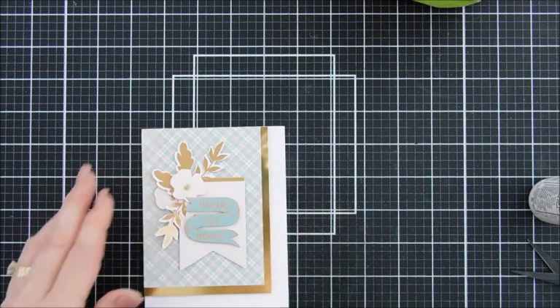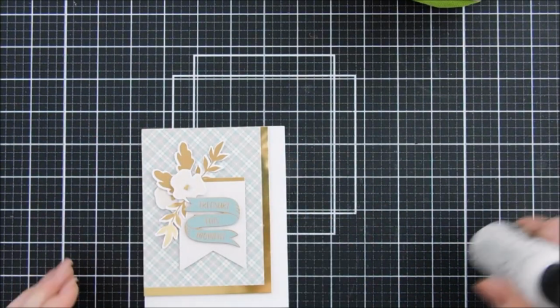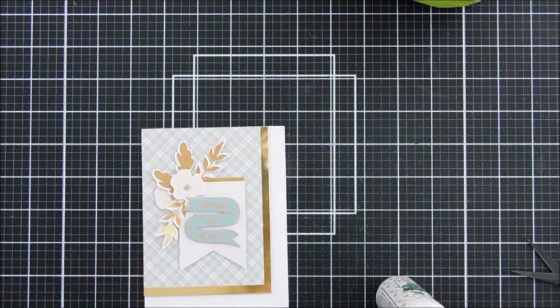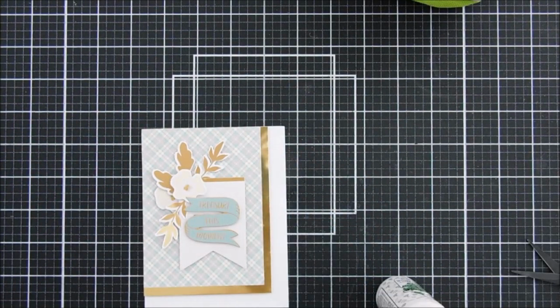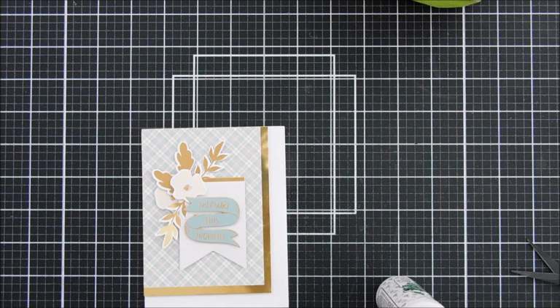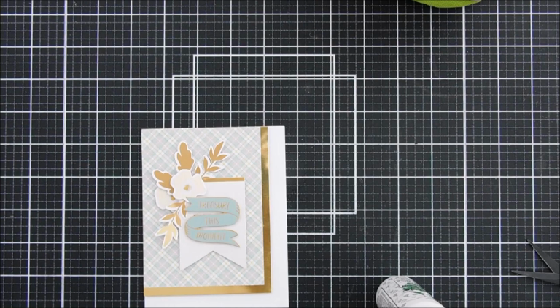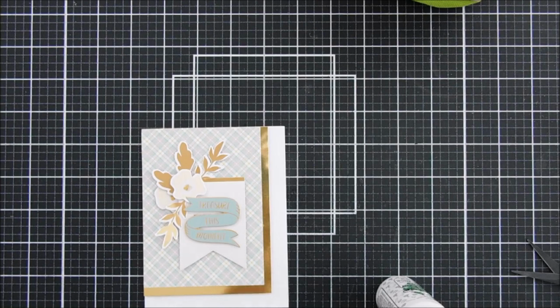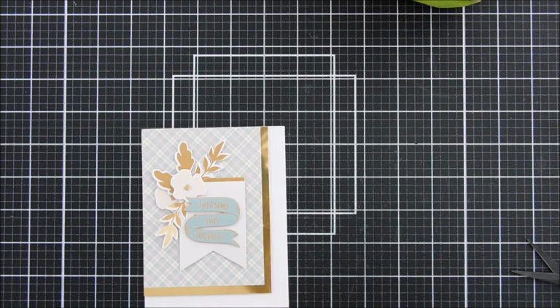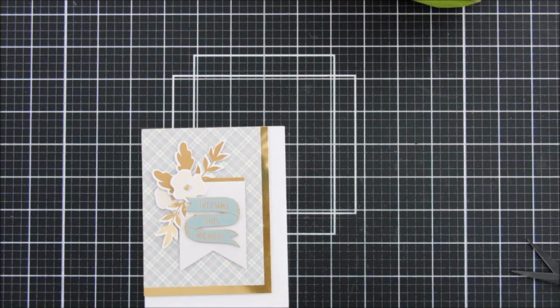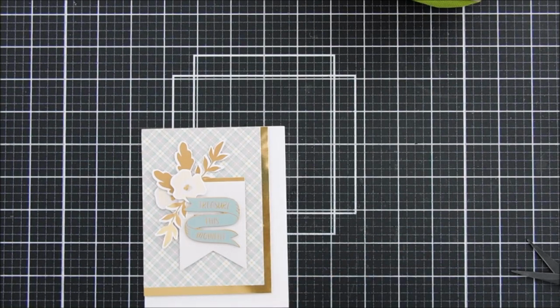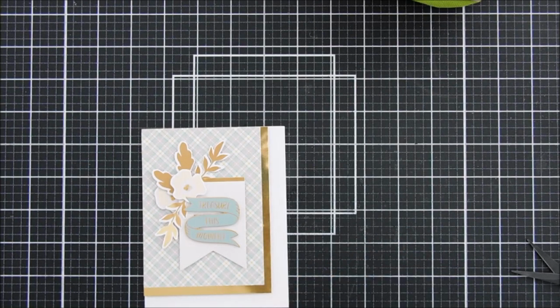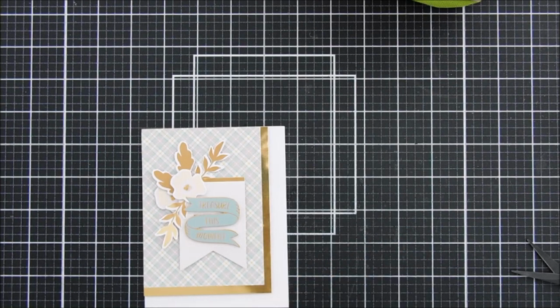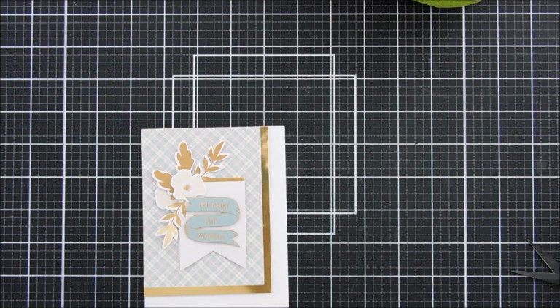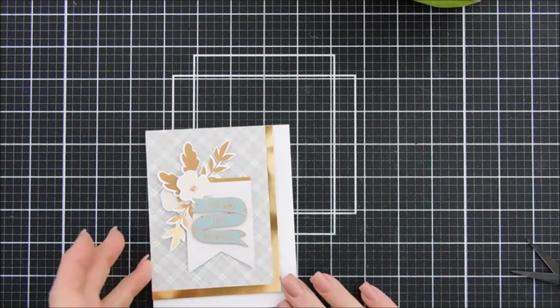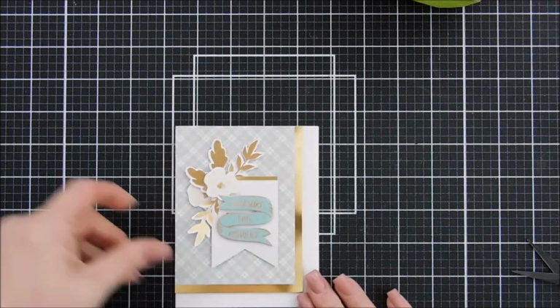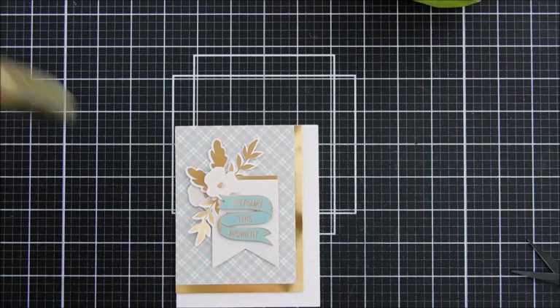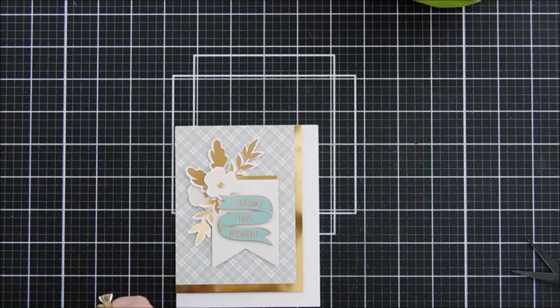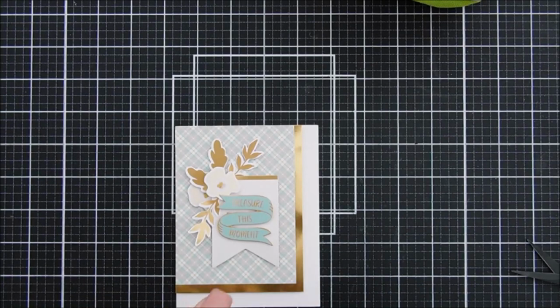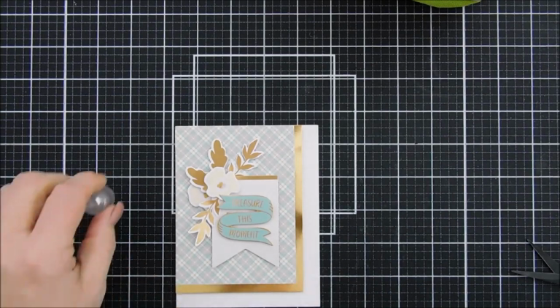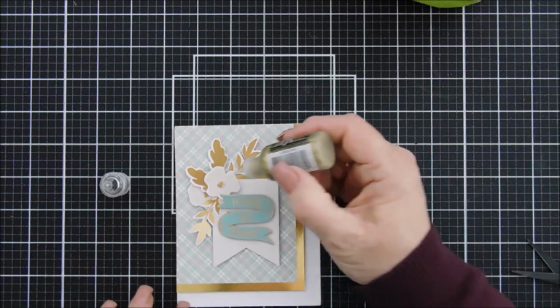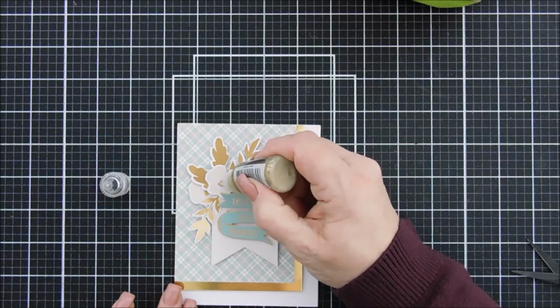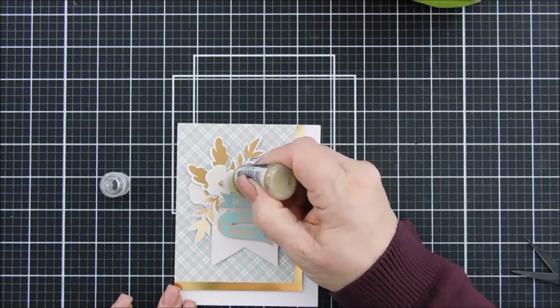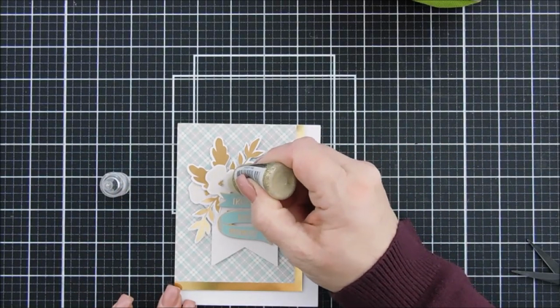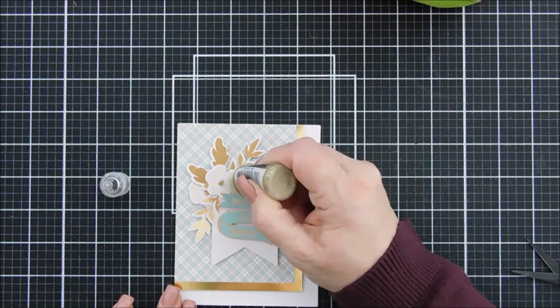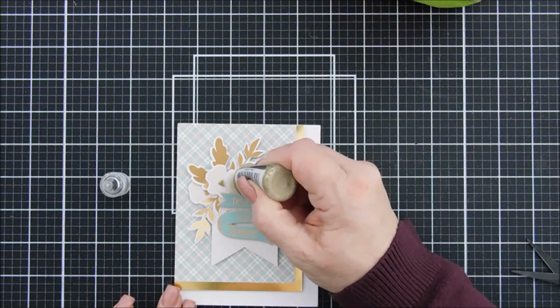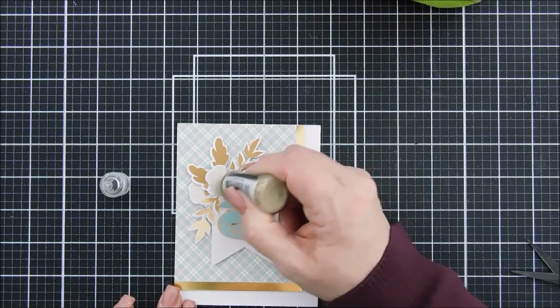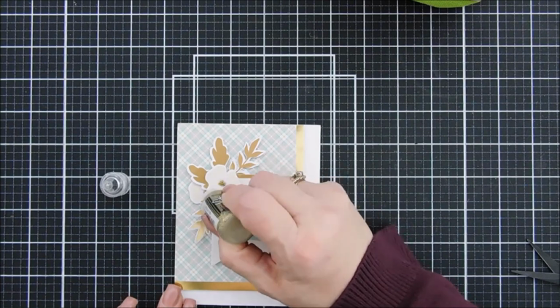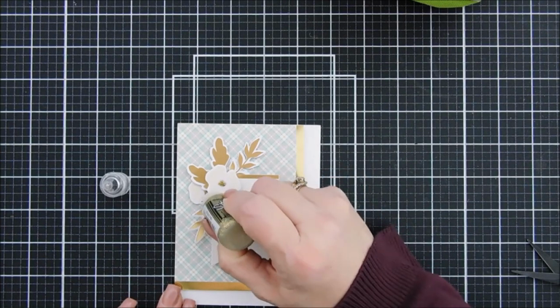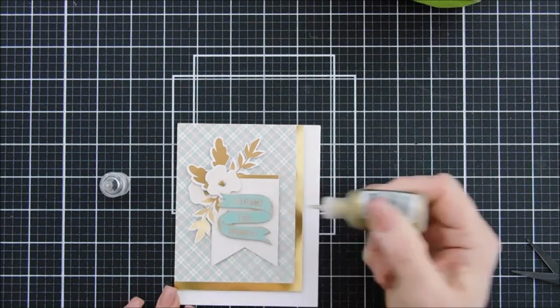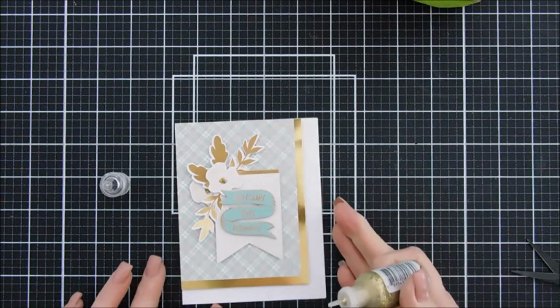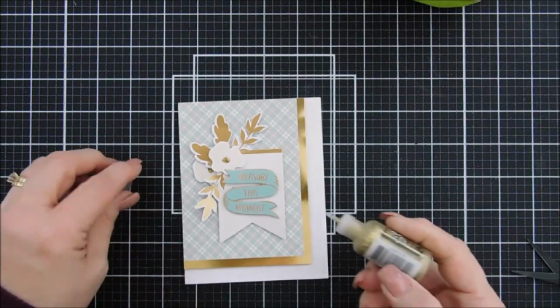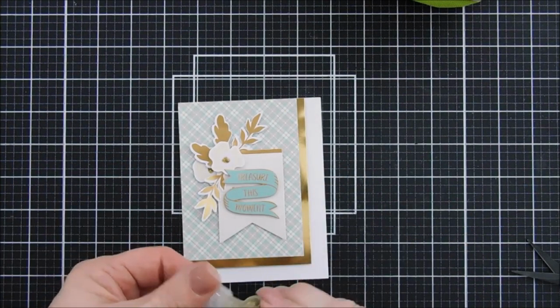For bells and whistles — there's a lot going on here, but I am going to bring in some of my gold stickles and some gold glitter. We're going to add a little sparkle to the center of these flowers. And that finishes card number three — kind of a very elegant card, but I like that pattern paper in the corner there.